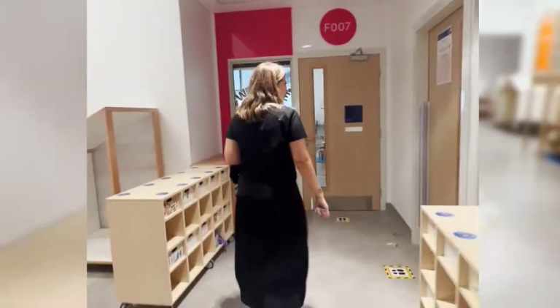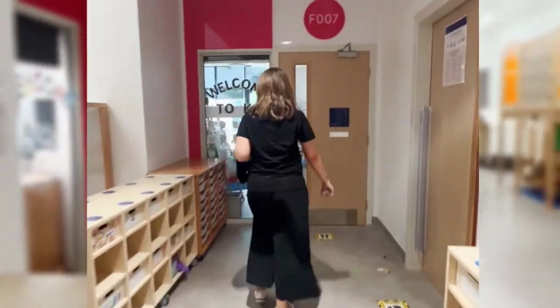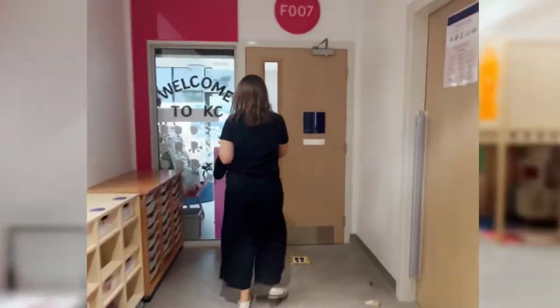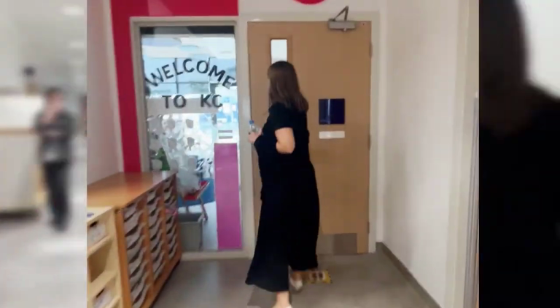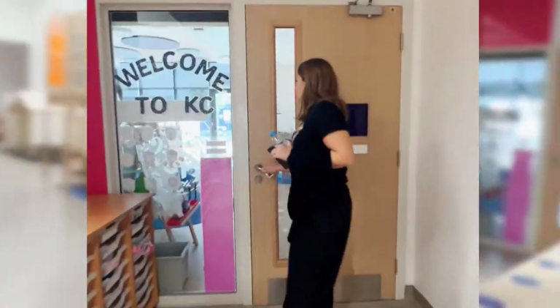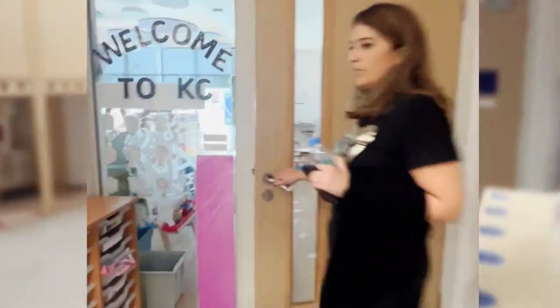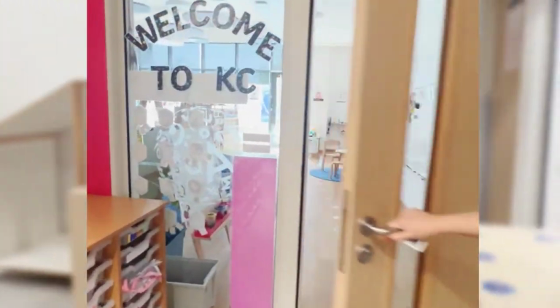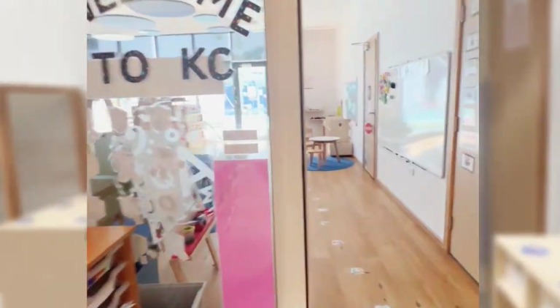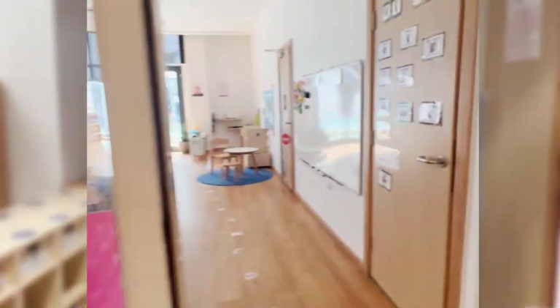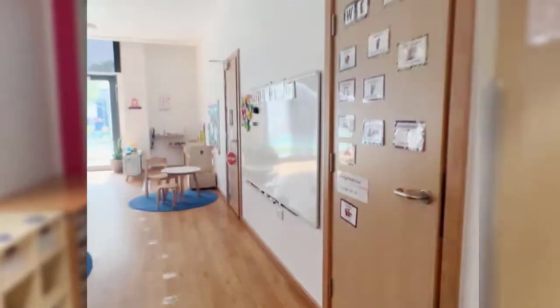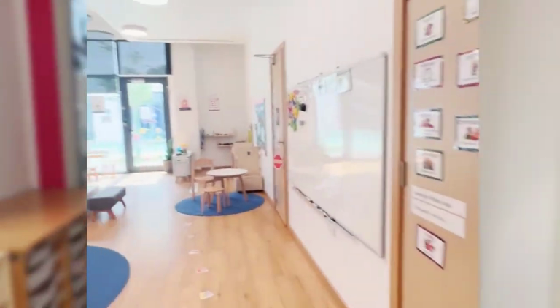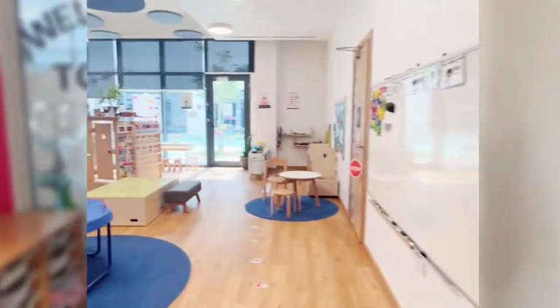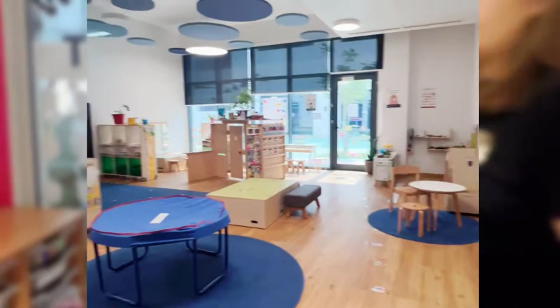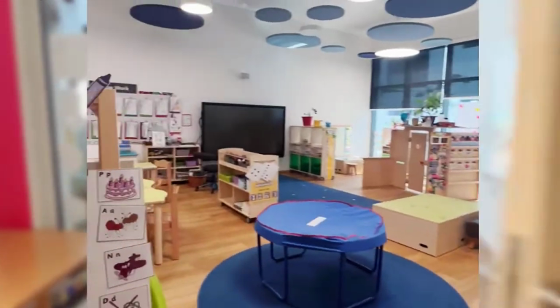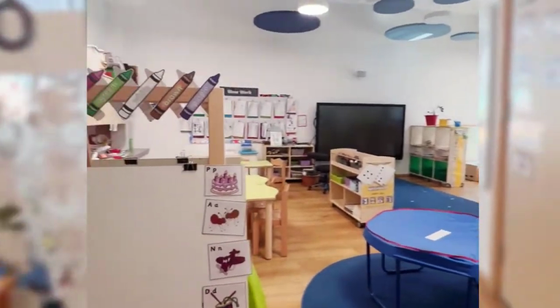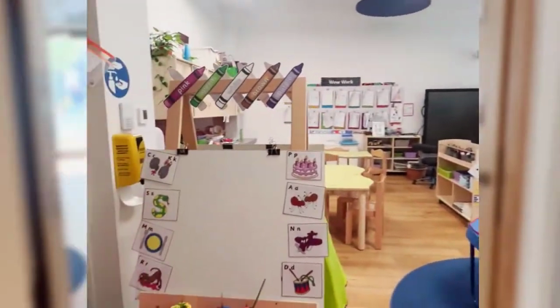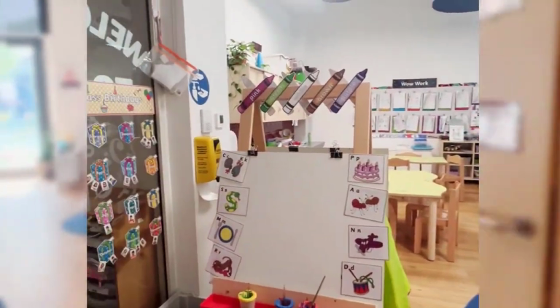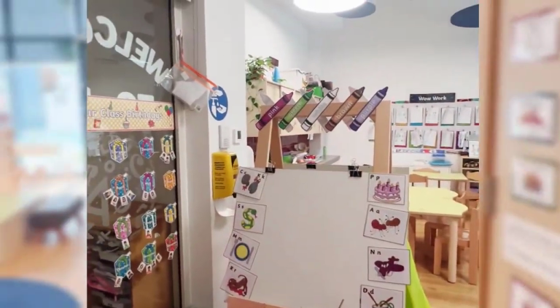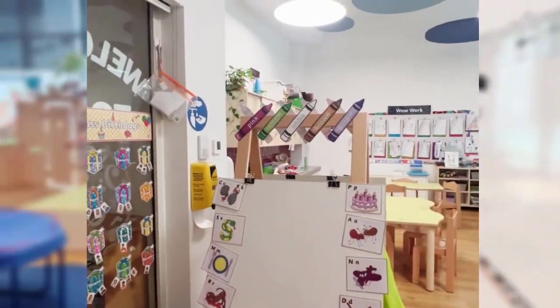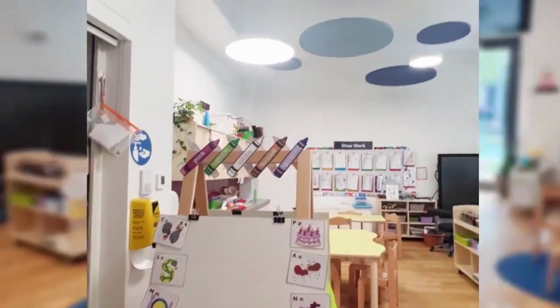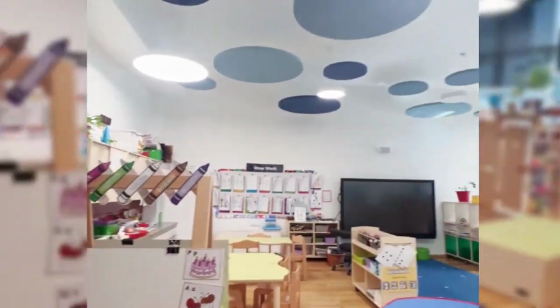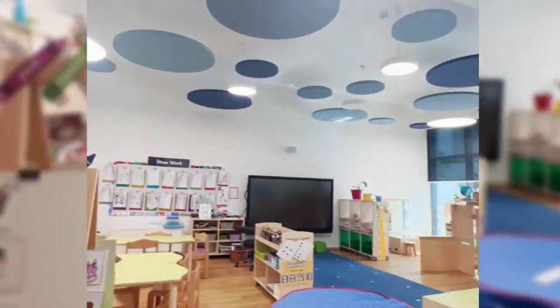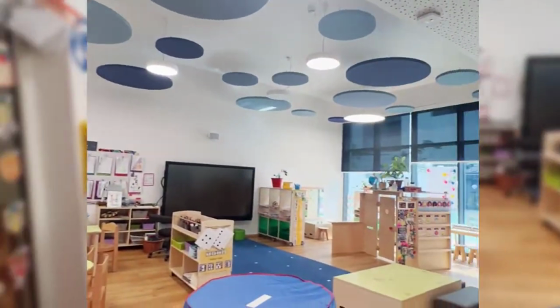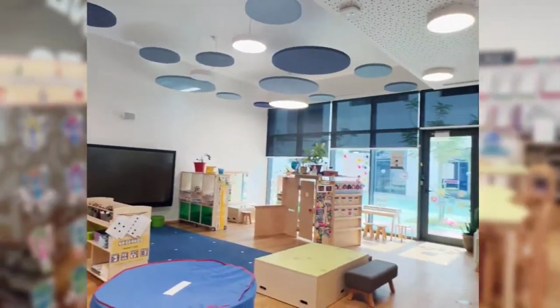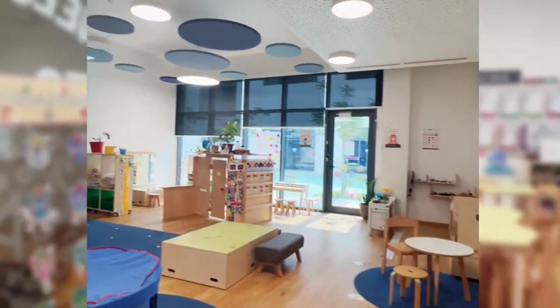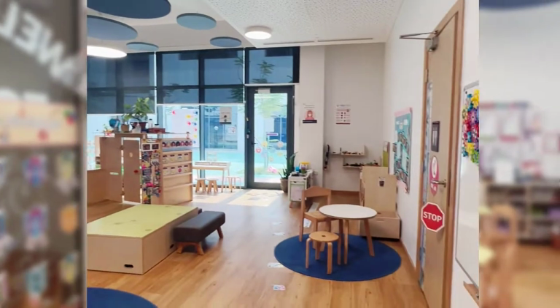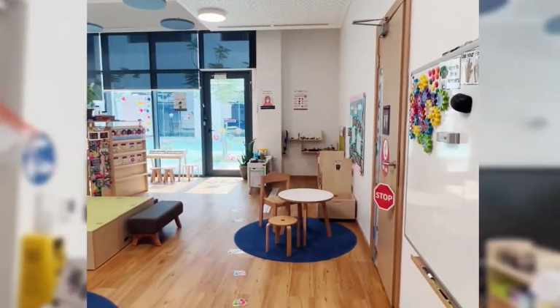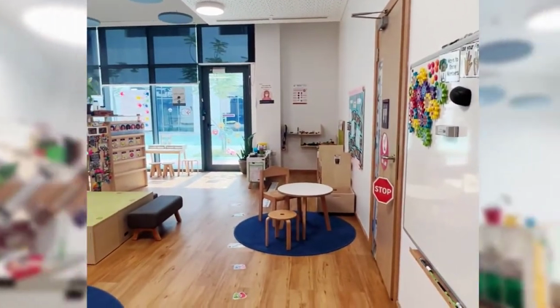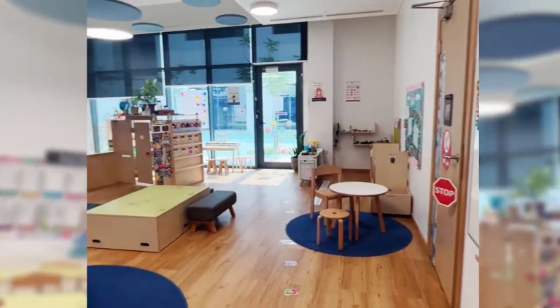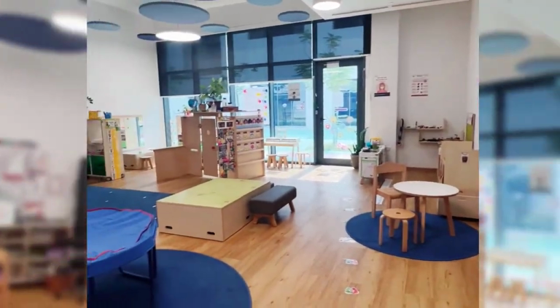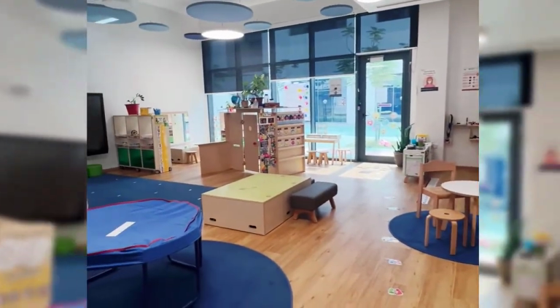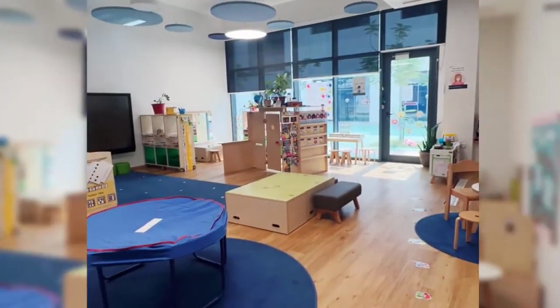I'm going to show you the kindergarten and classrooms. This is familiar — my son's in Montessori right now, very similar. This is a kiddo area. All the classrooms are the same size, and they have direct access to the outdoors.